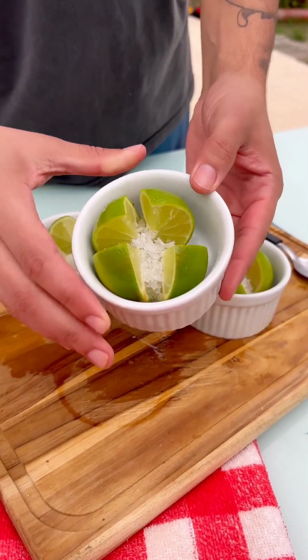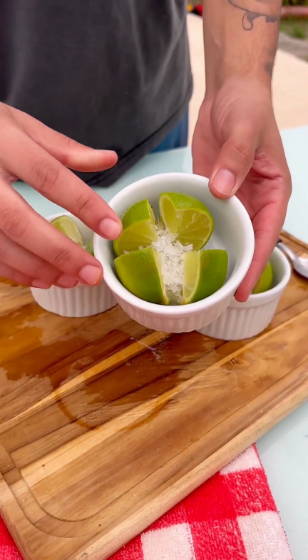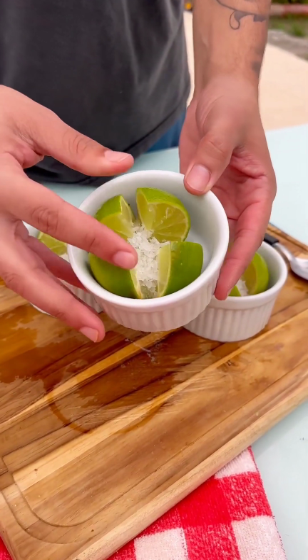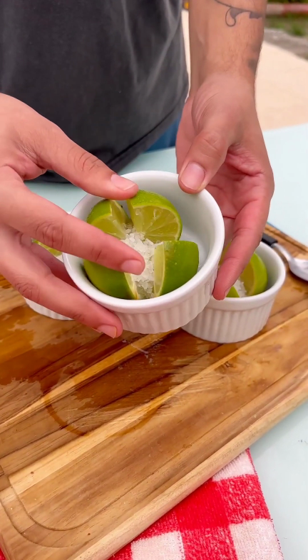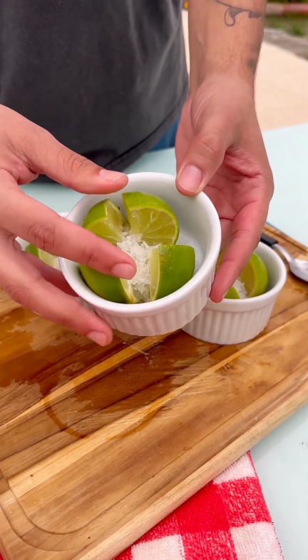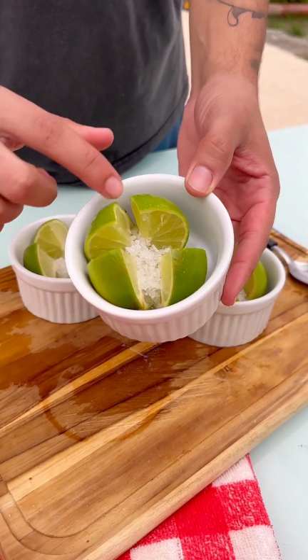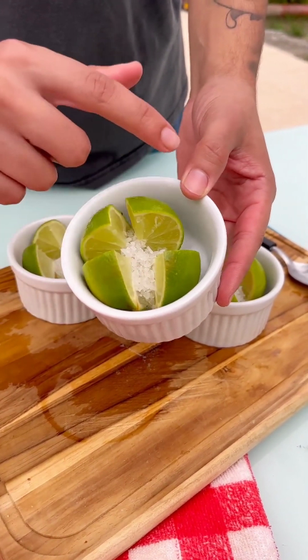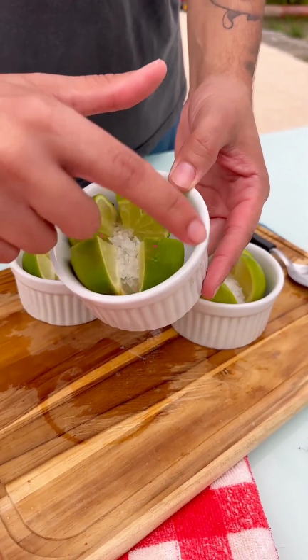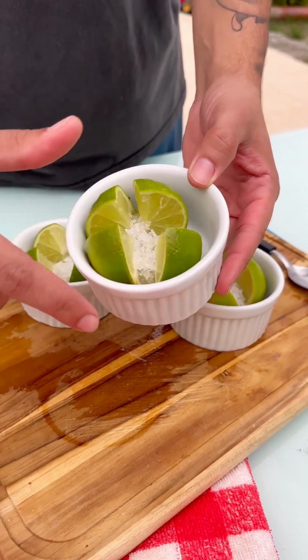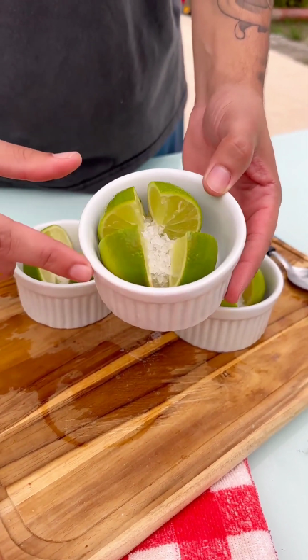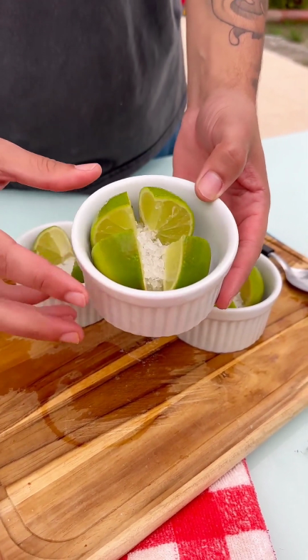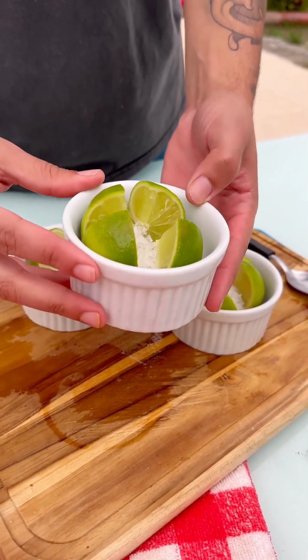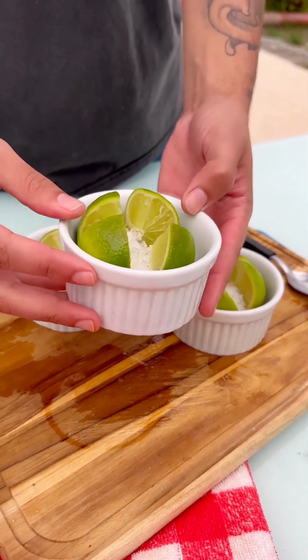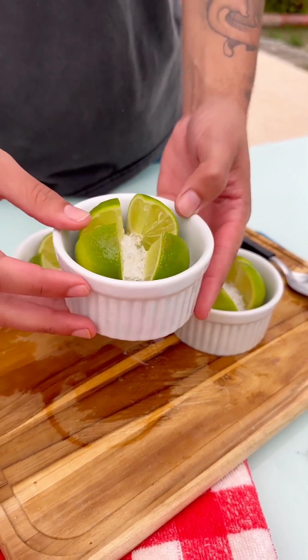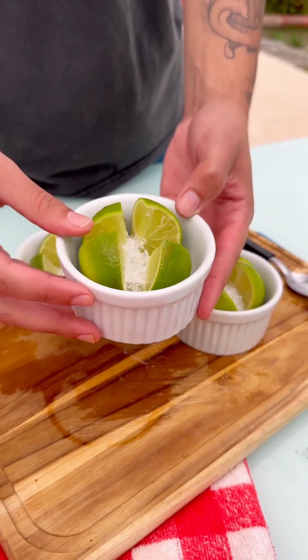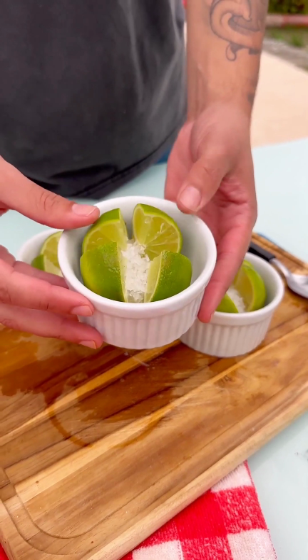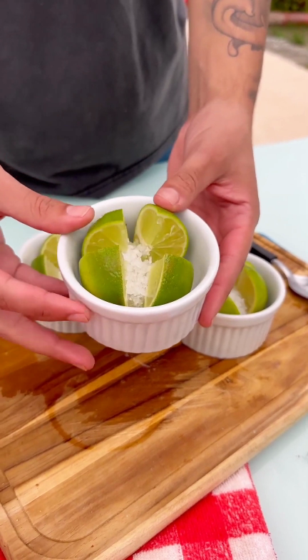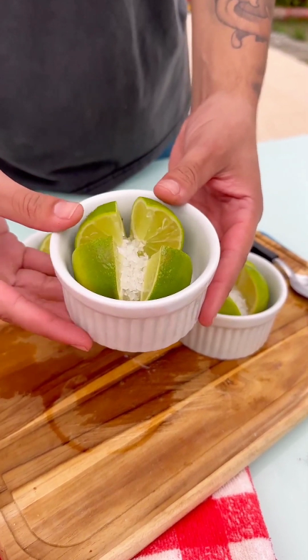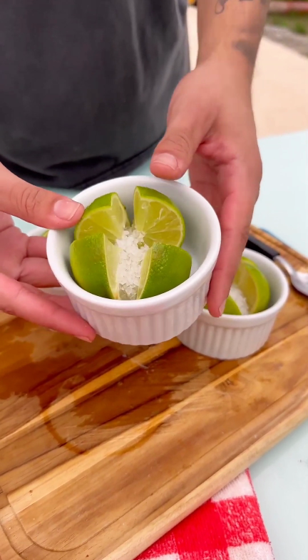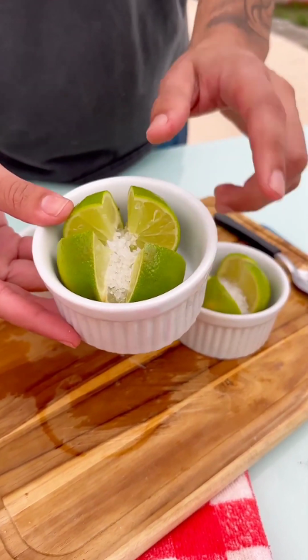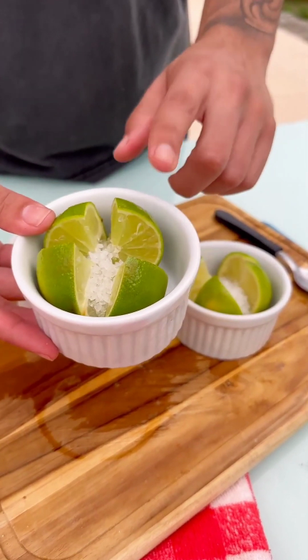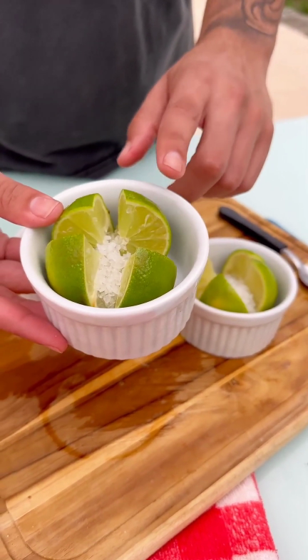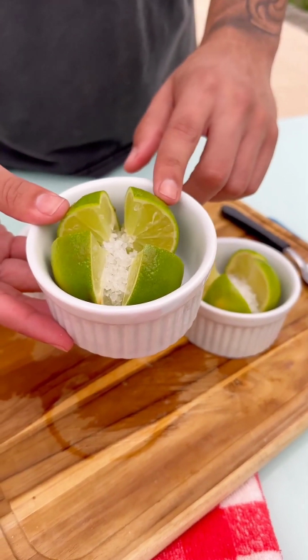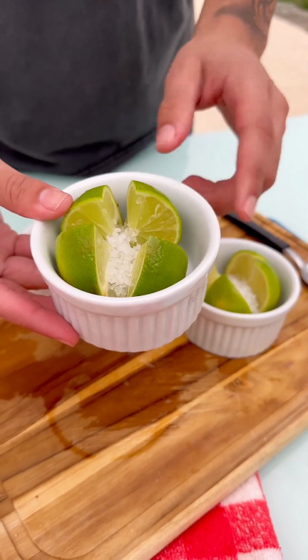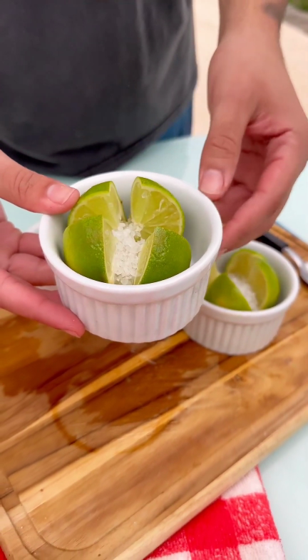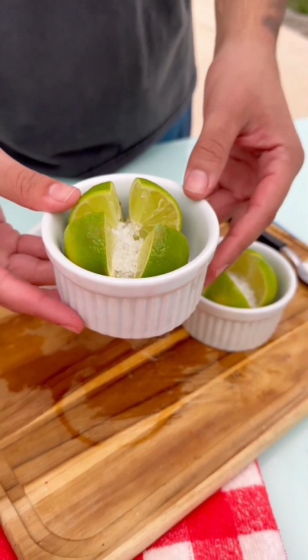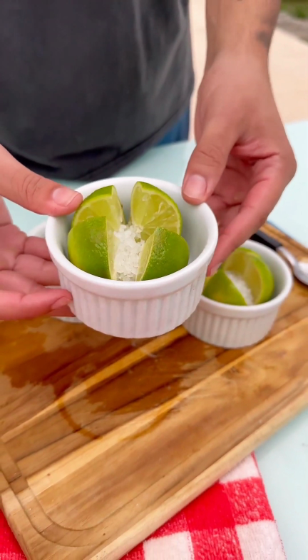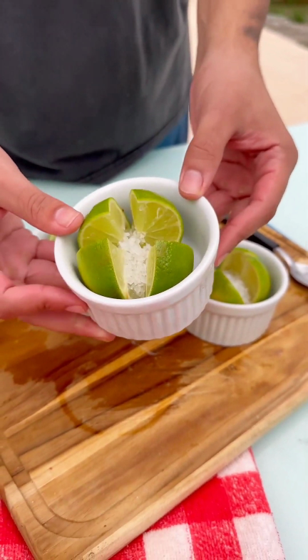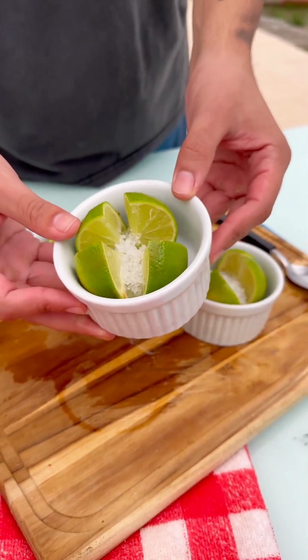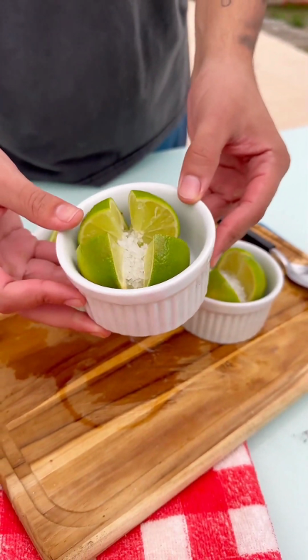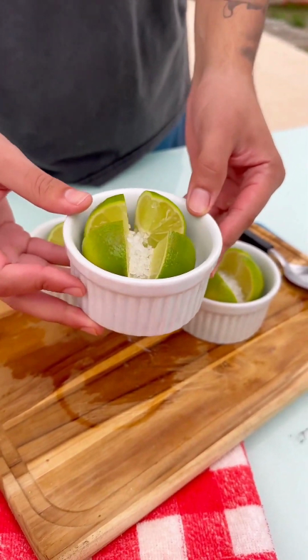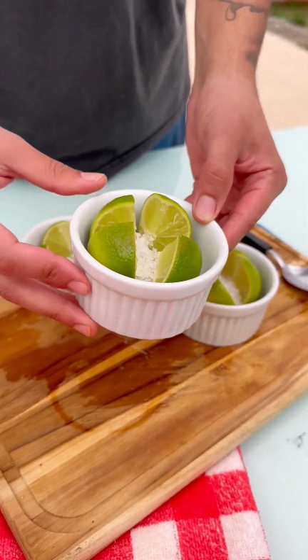If you like the smell of lemon or citrus, you can leave this in the bathroom or on a shelf in the living room. Plus, it will smell really, really good.